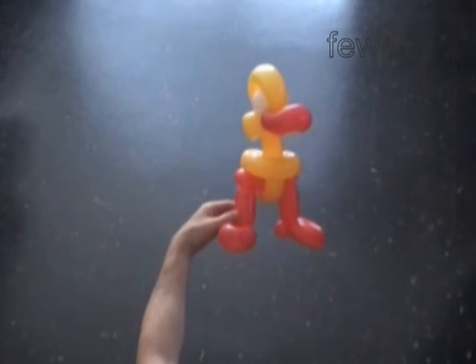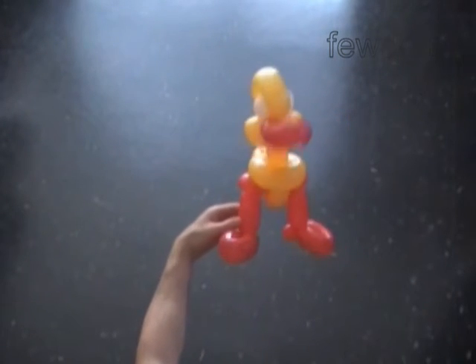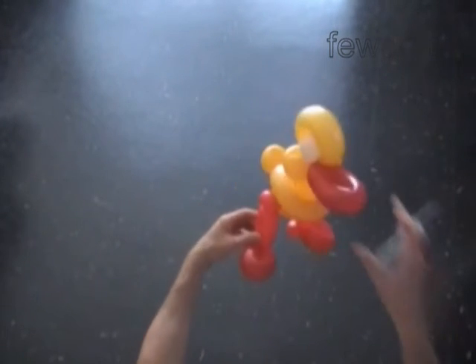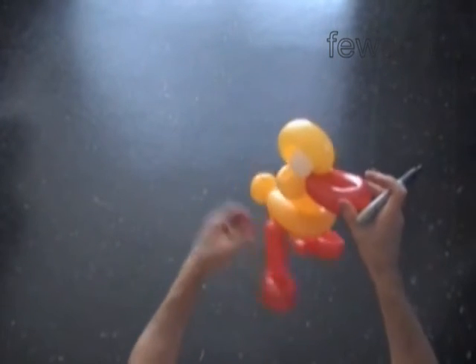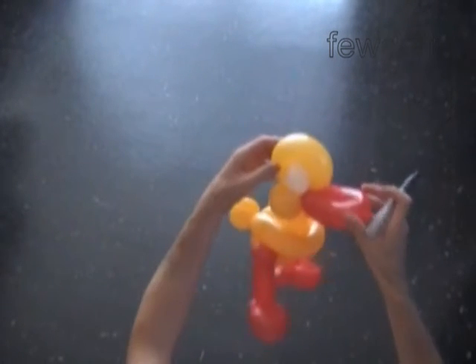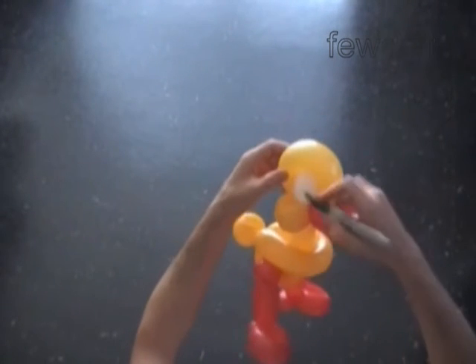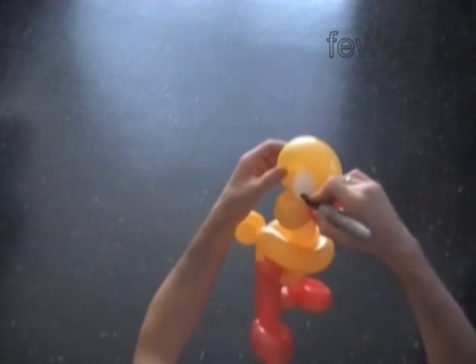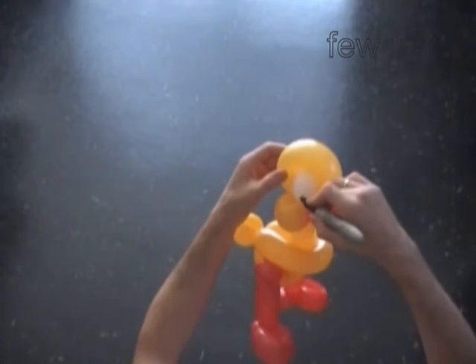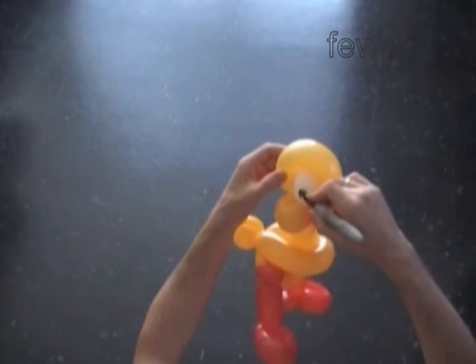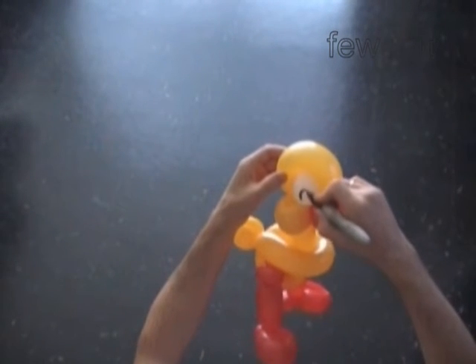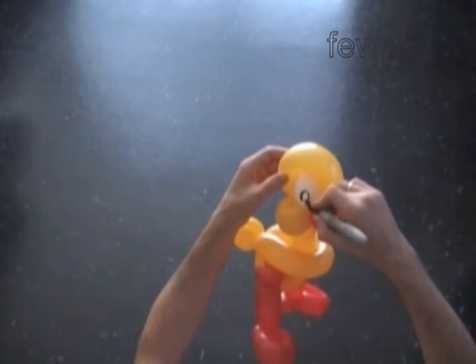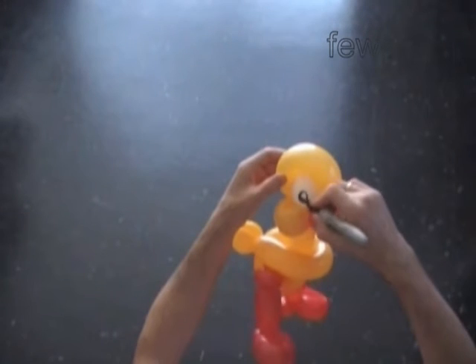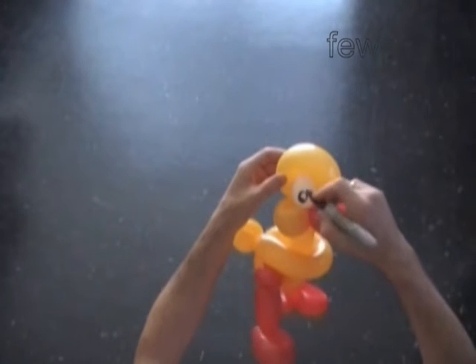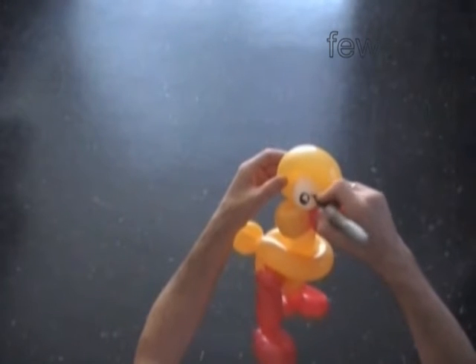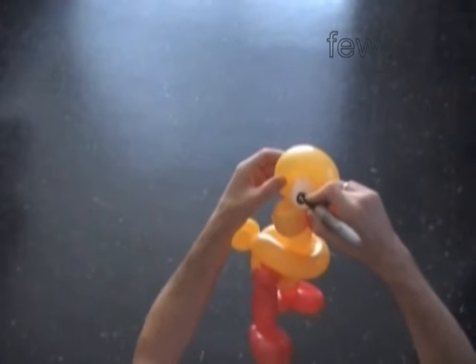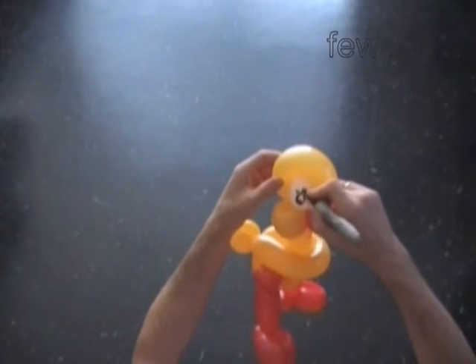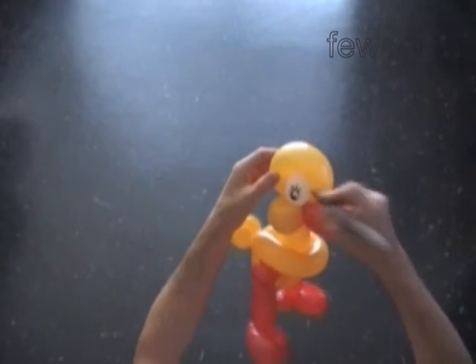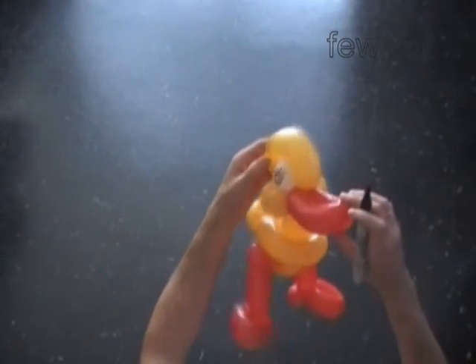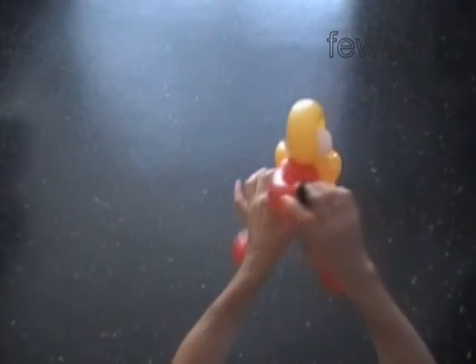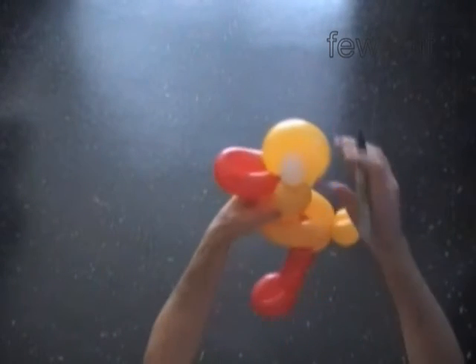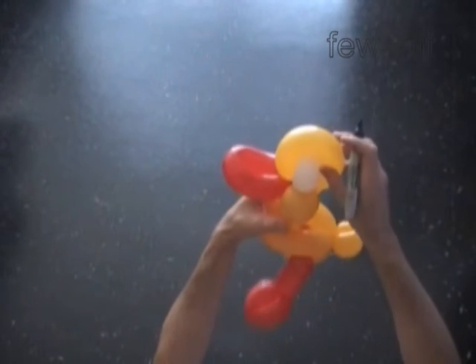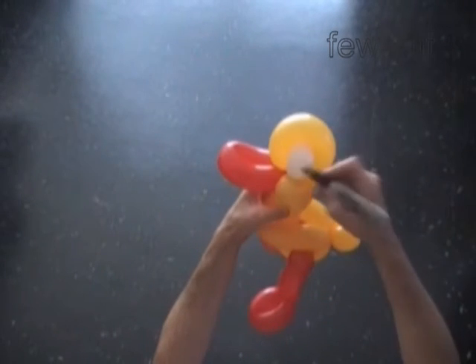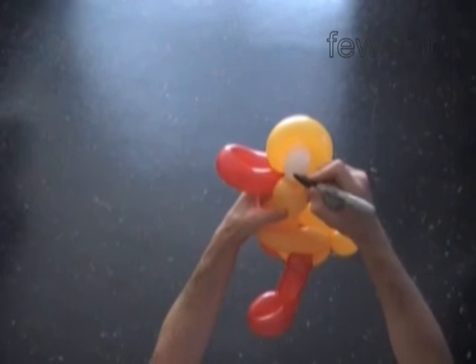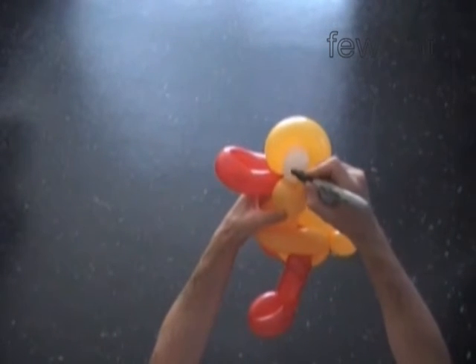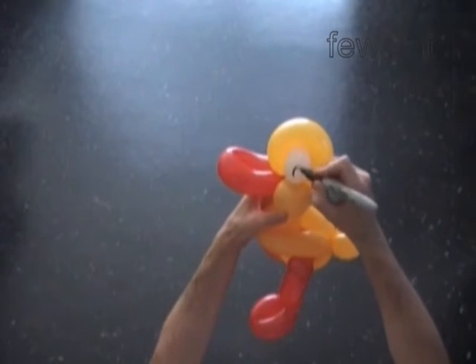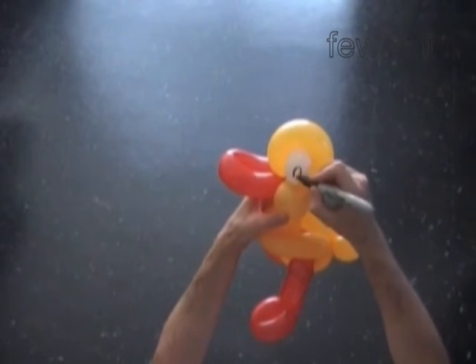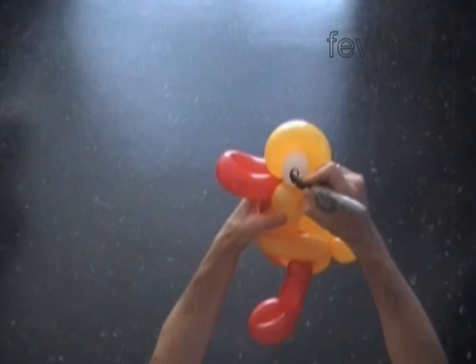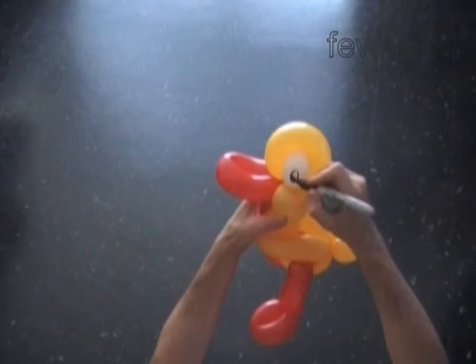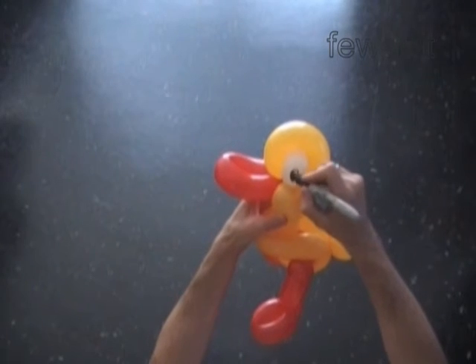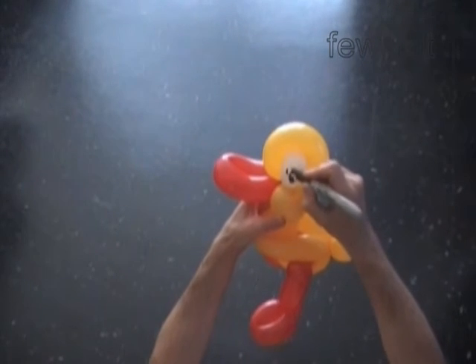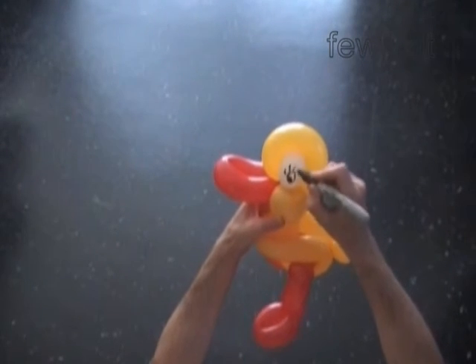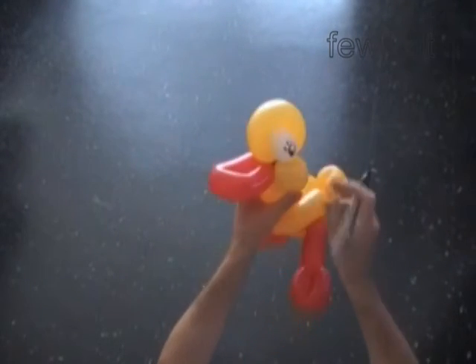As always we can use a permanent black marker to draw the eyes. Congratulations! We have made the duck.